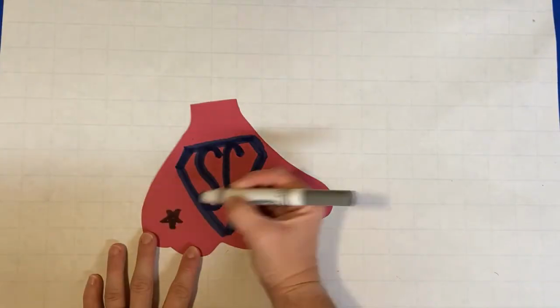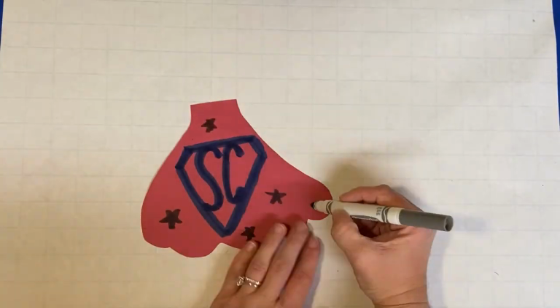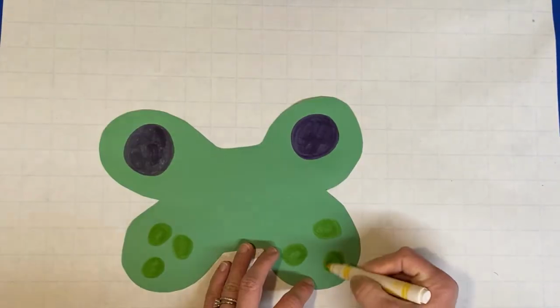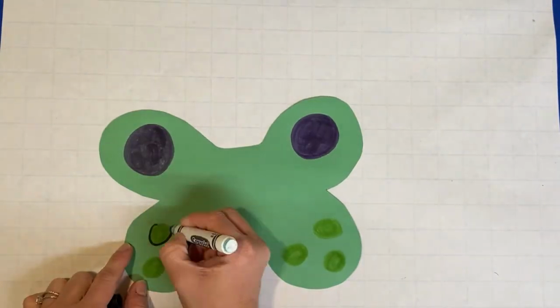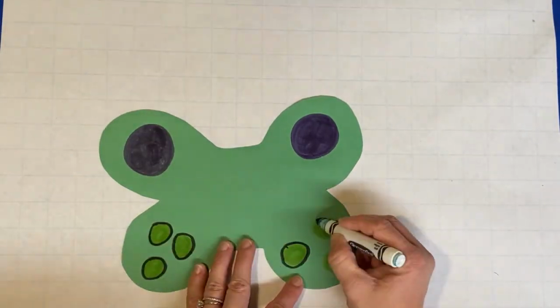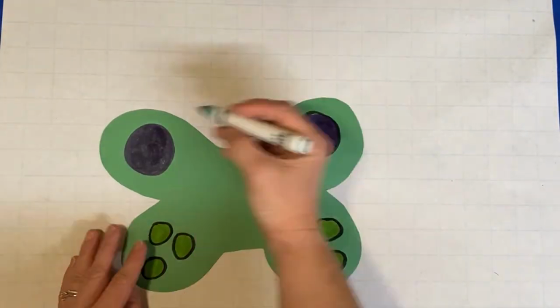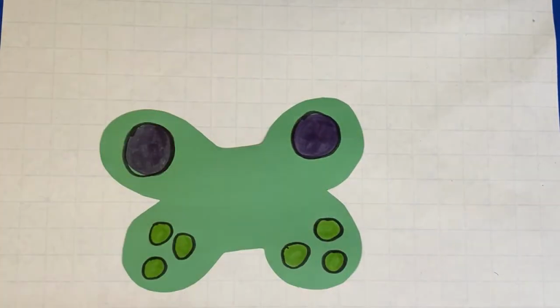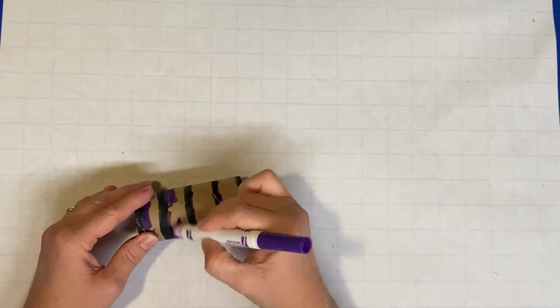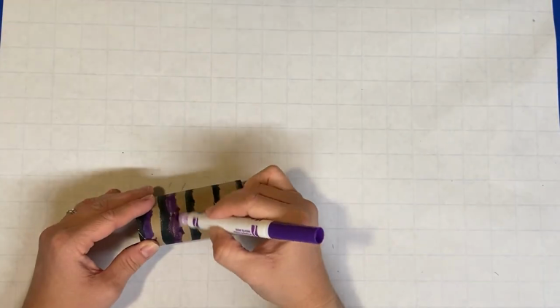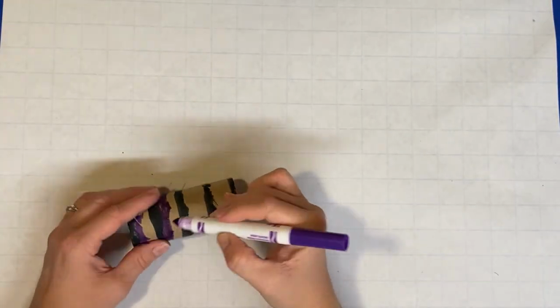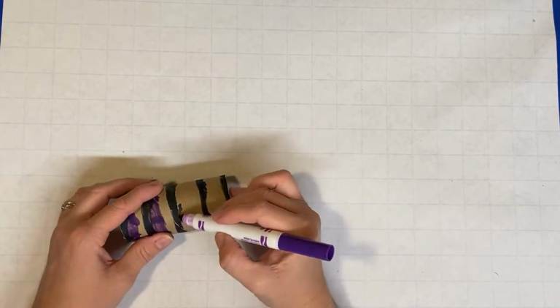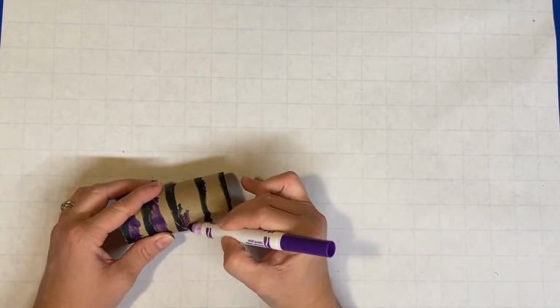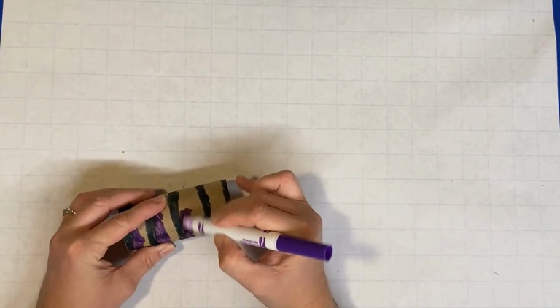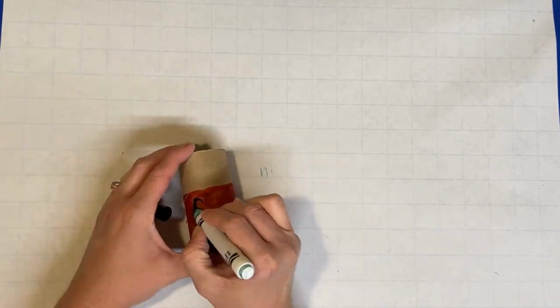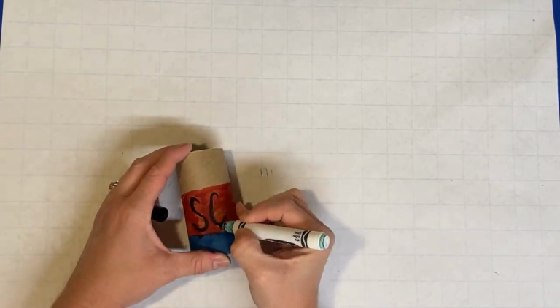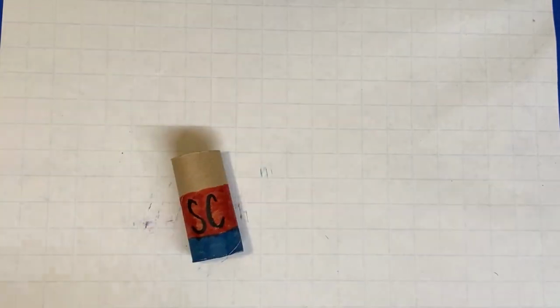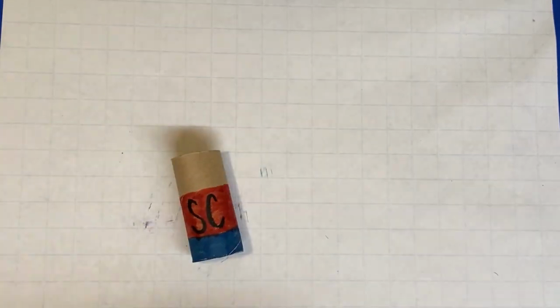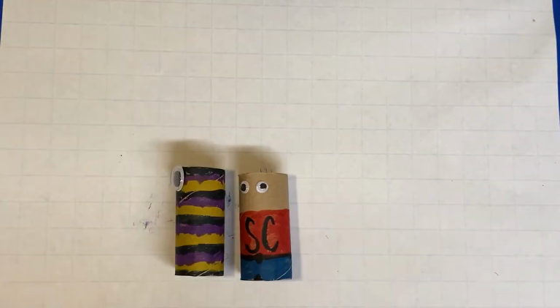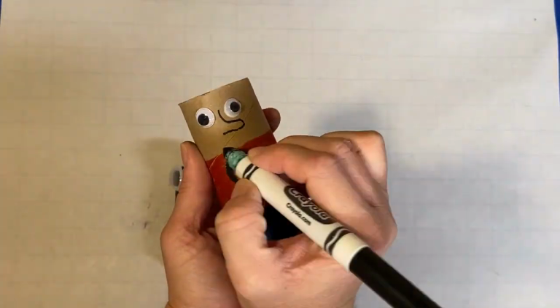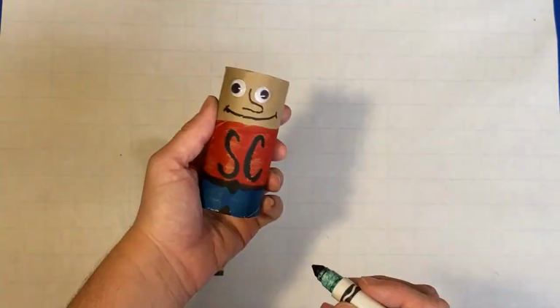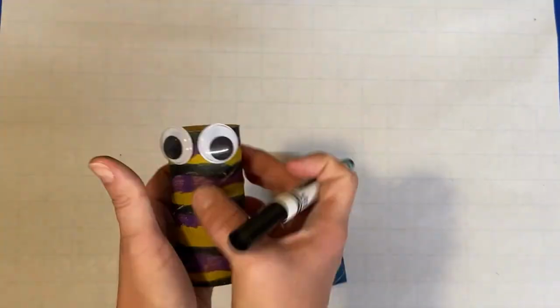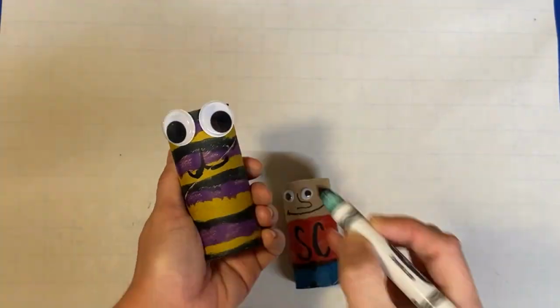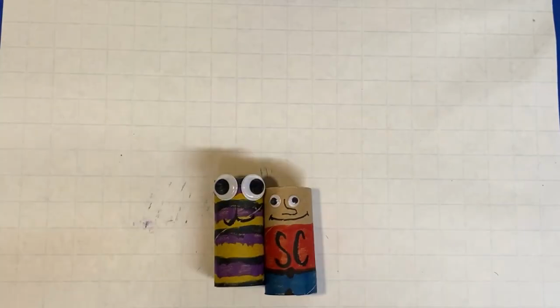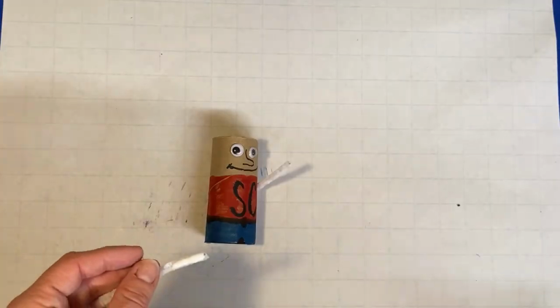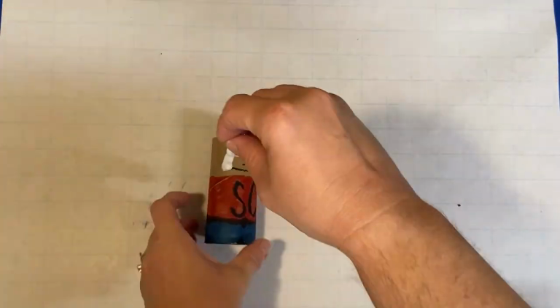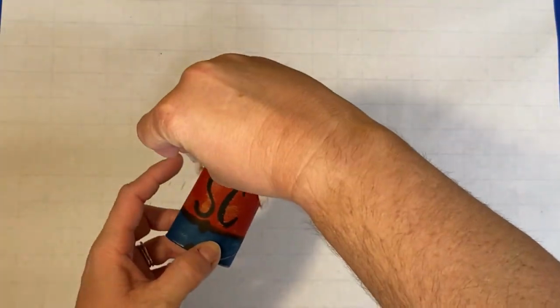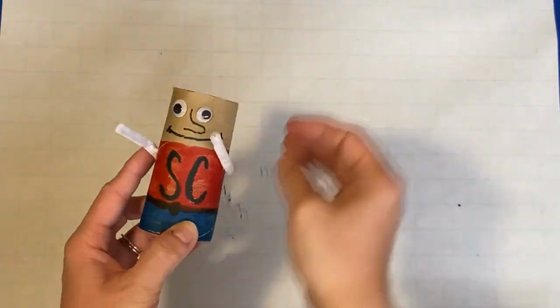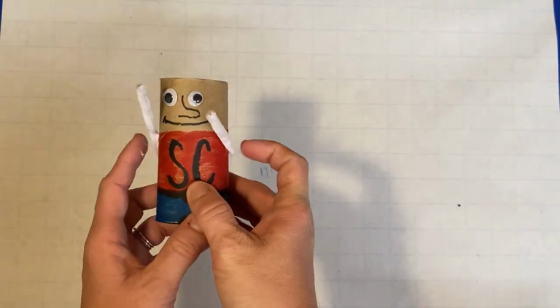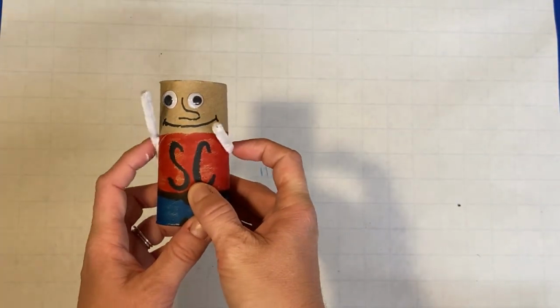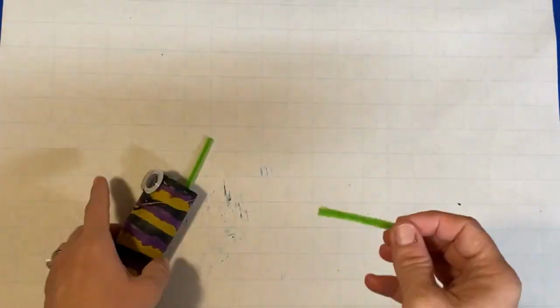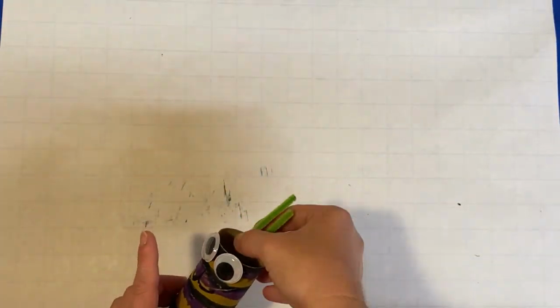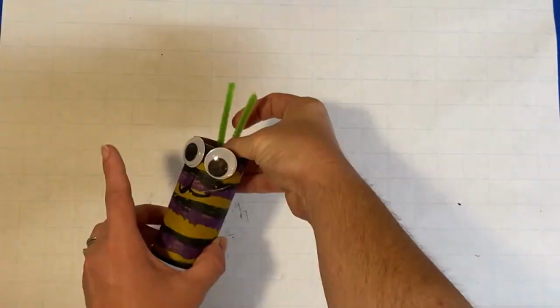Next, use your art supplies to decorate your construction paper and your toilet paper rolls however you want. Add googly eyes for a silly touch. I also cut pipe cleaners and glued them on to create arms and antennas.